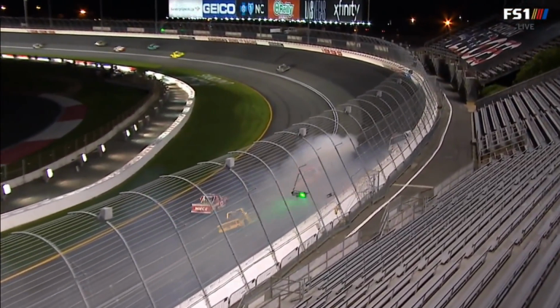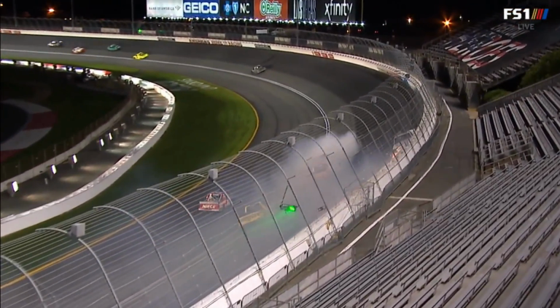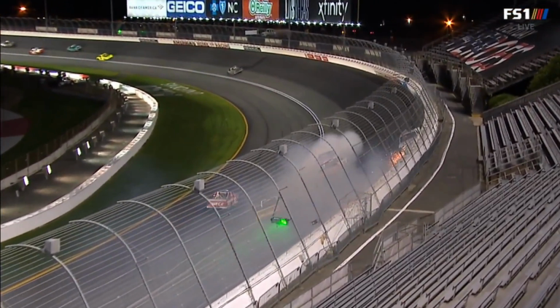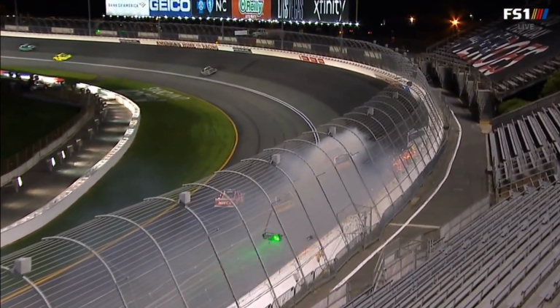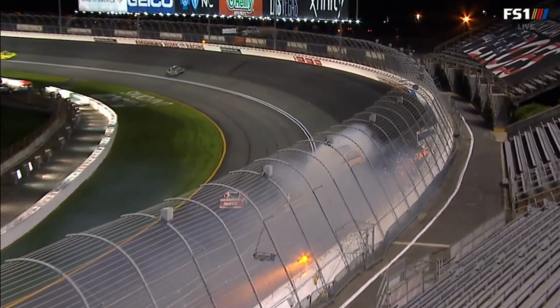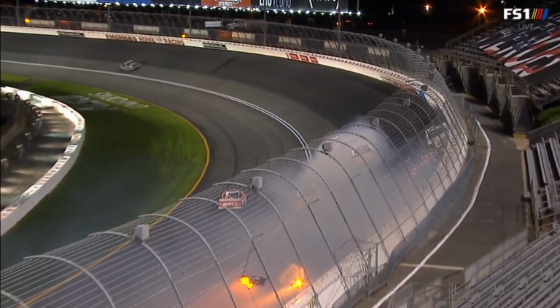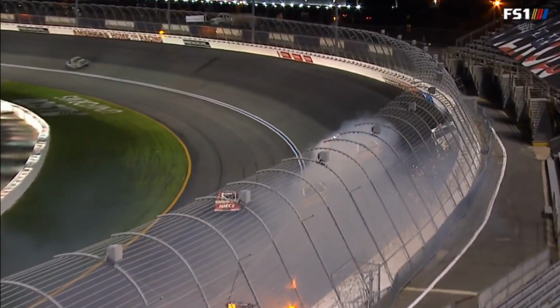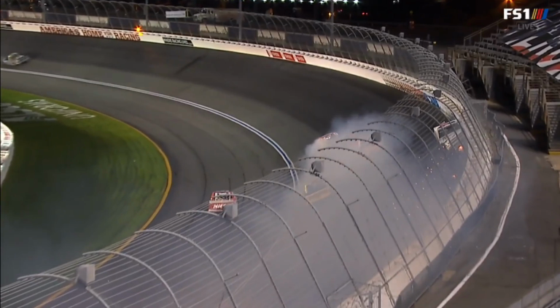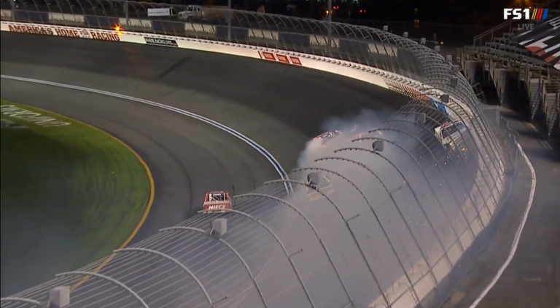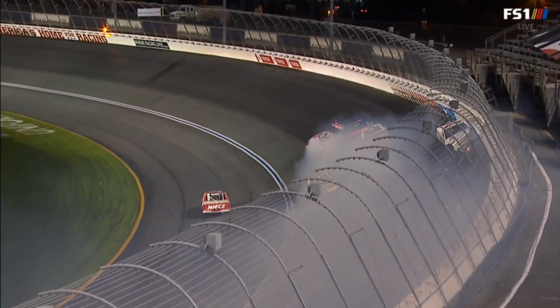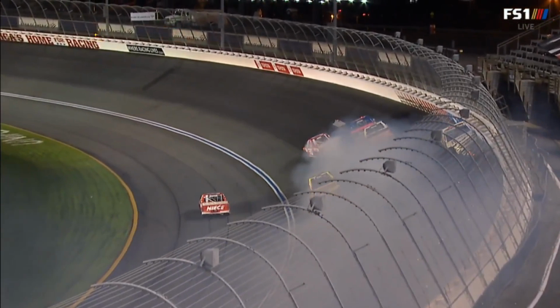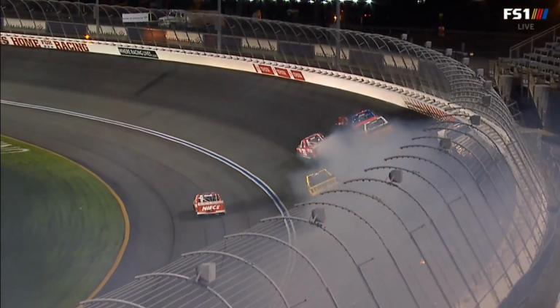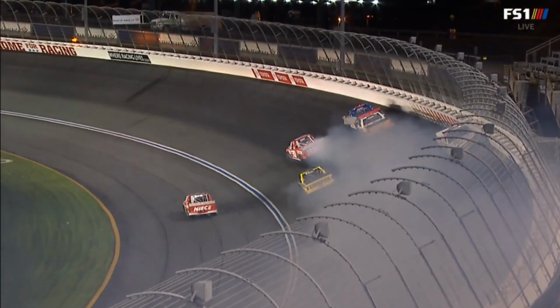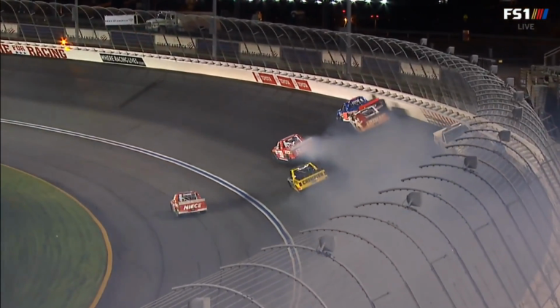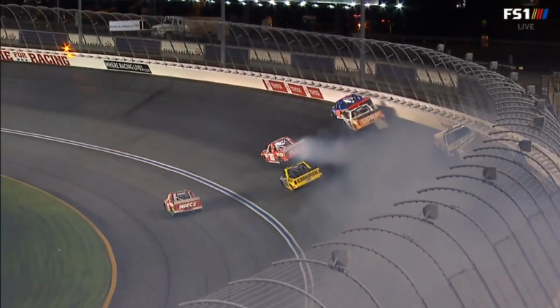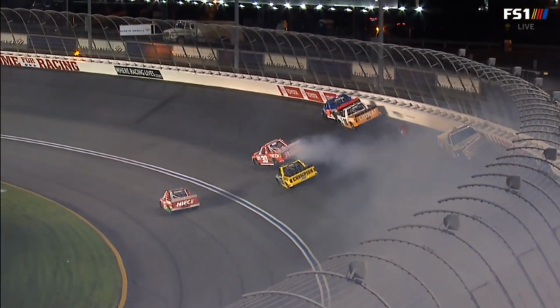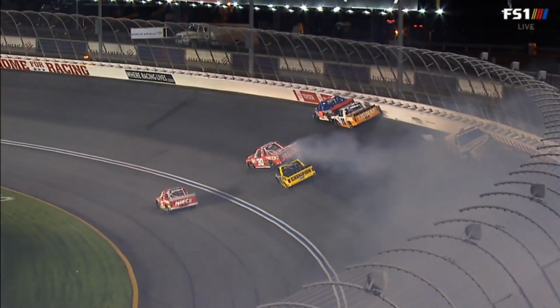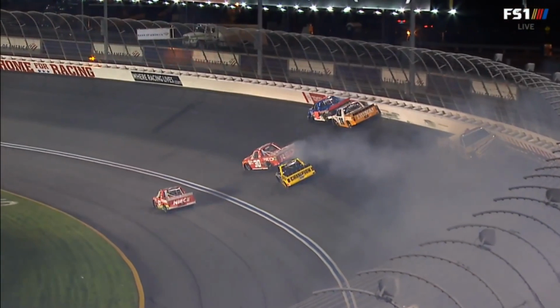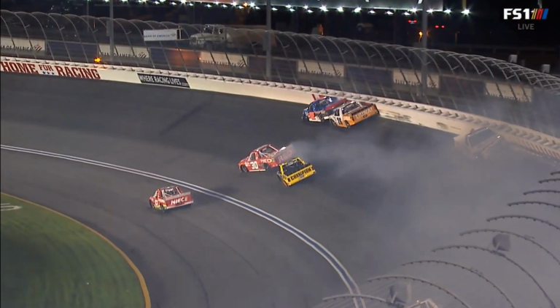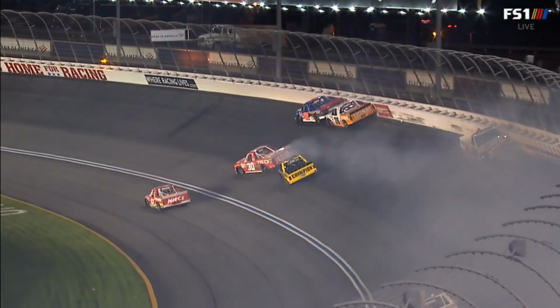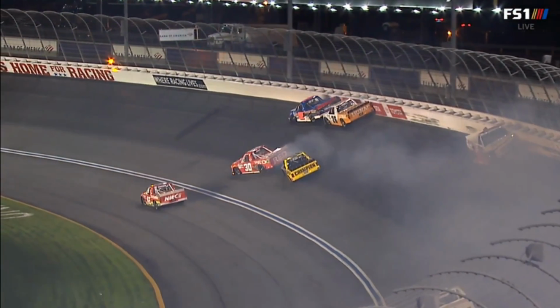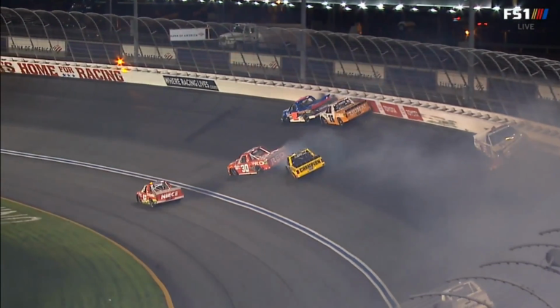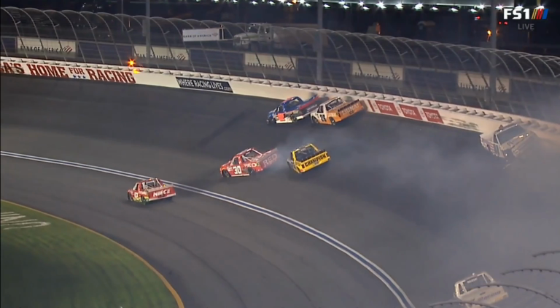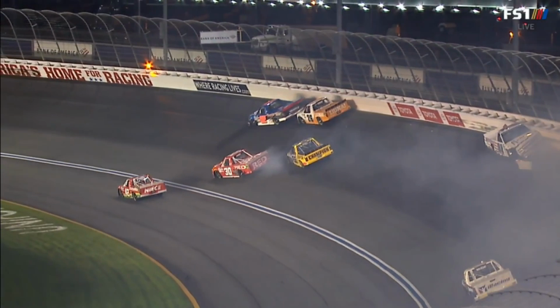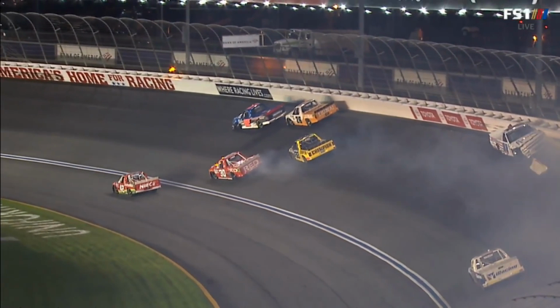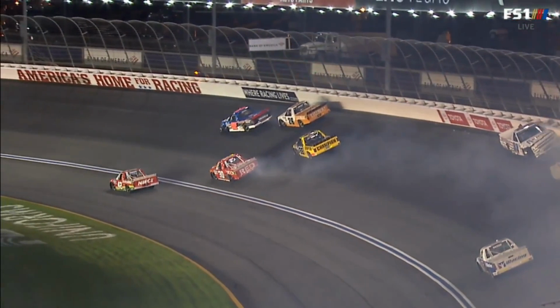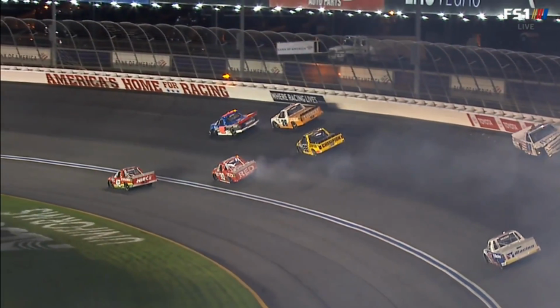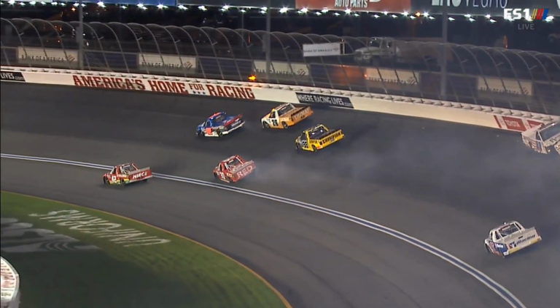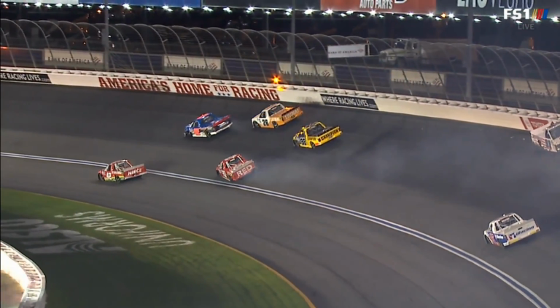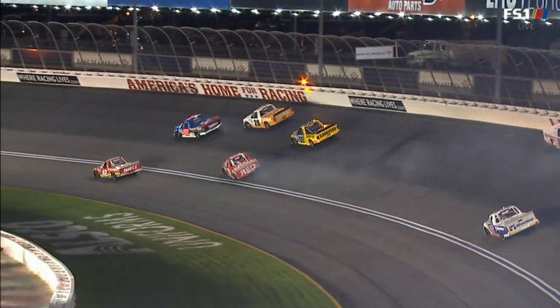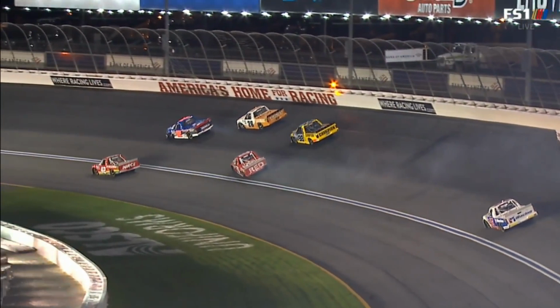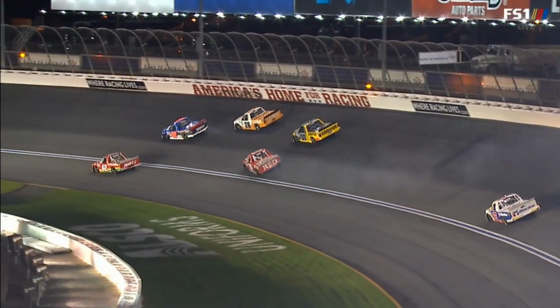Ross Chastain and Tyler Ancrum narrowly avoiding contact in that. In fact, I think Ancrum did get in — he definitely got into the backside of Stuart Friesen.